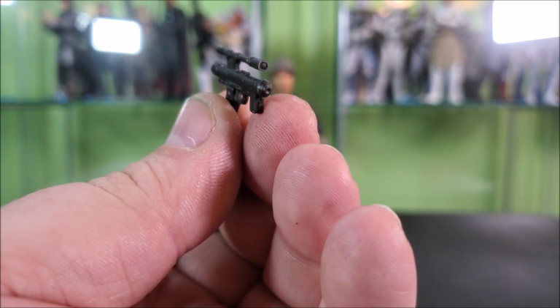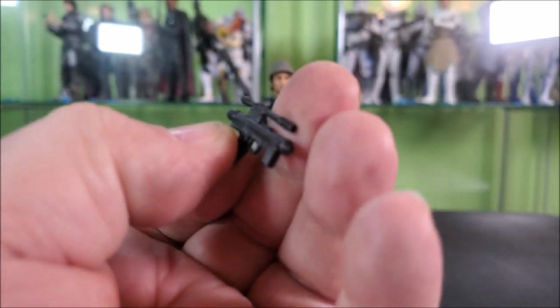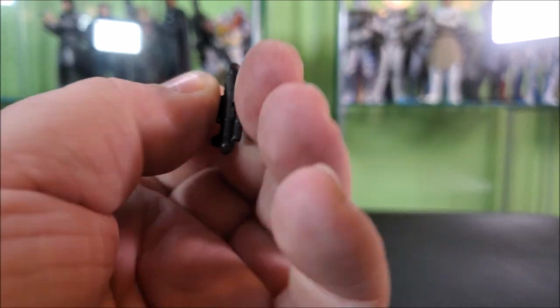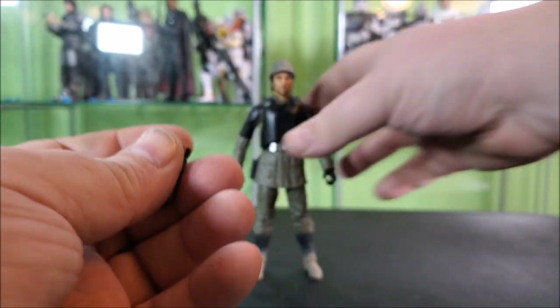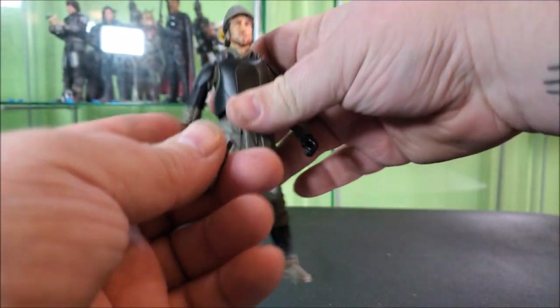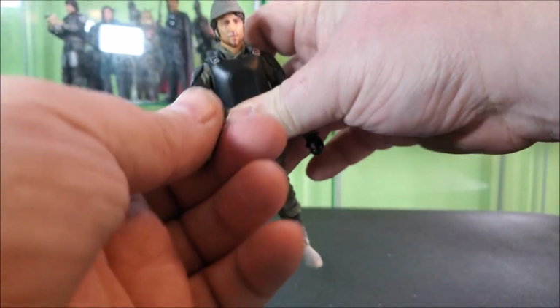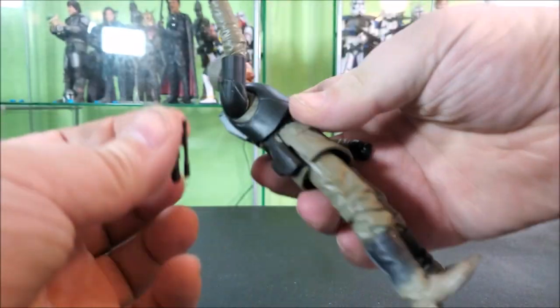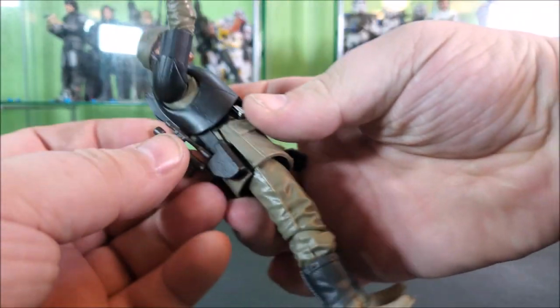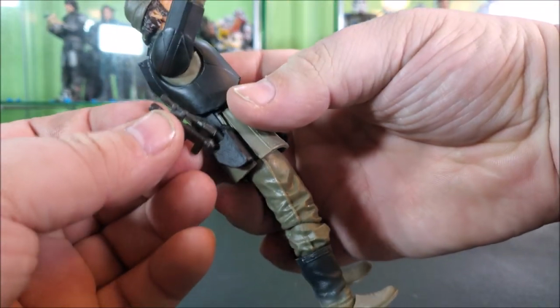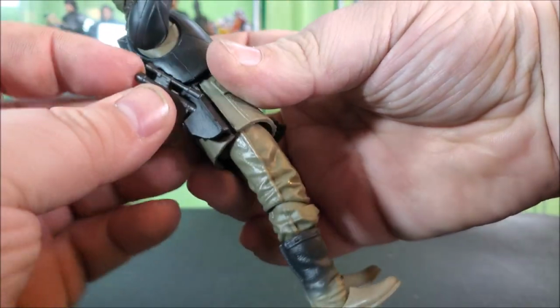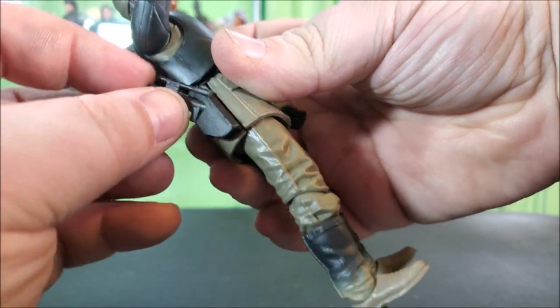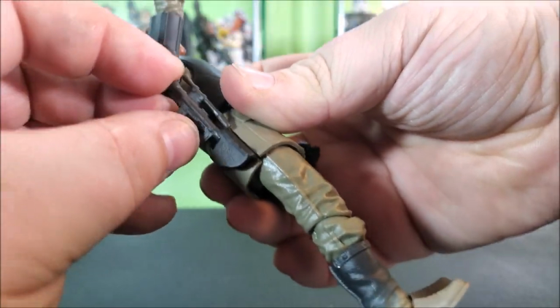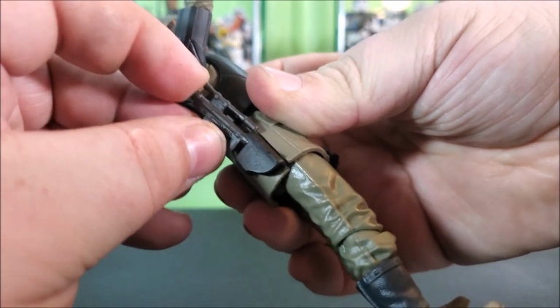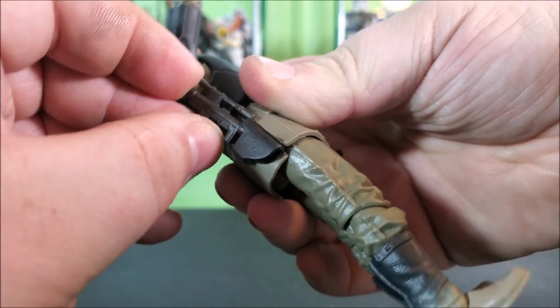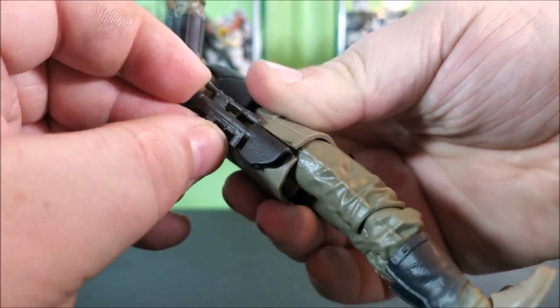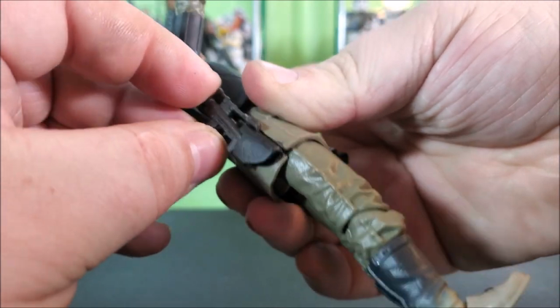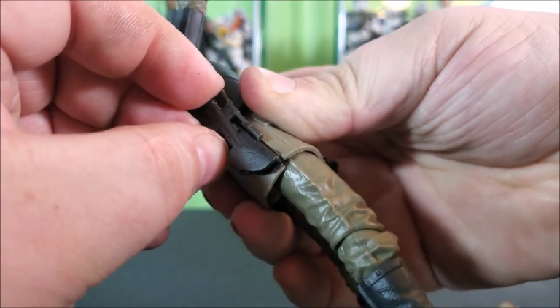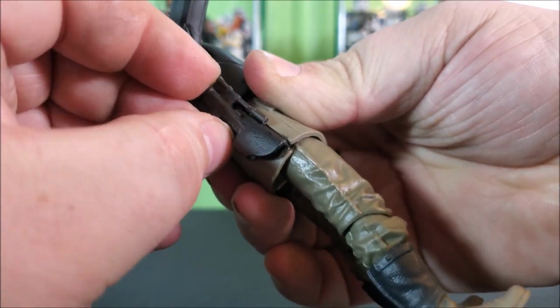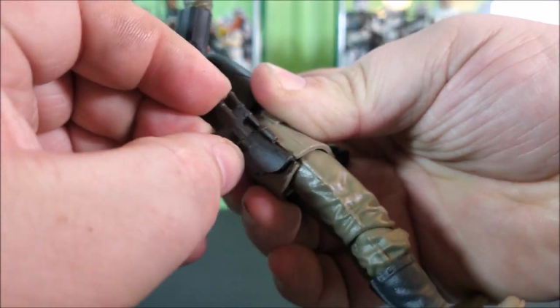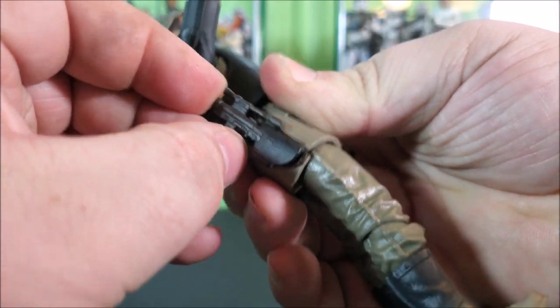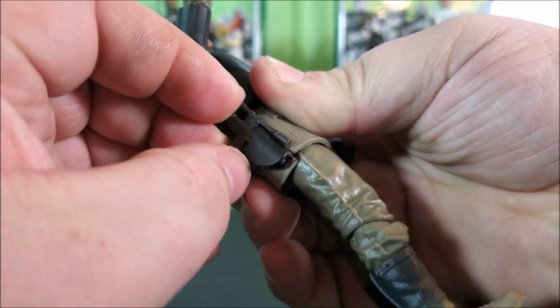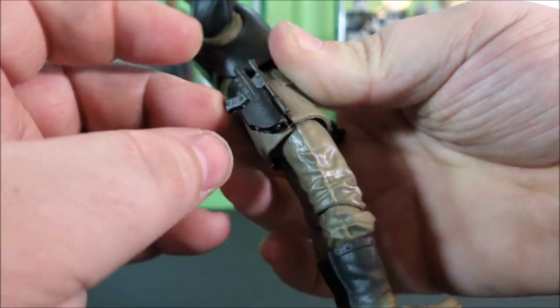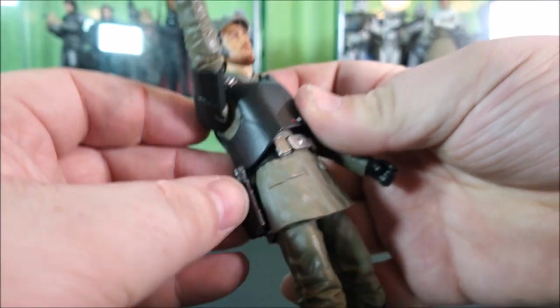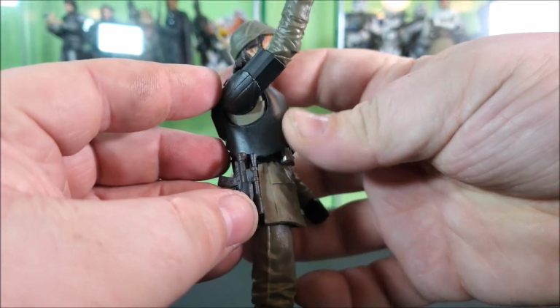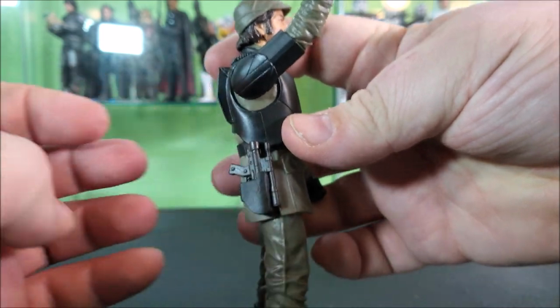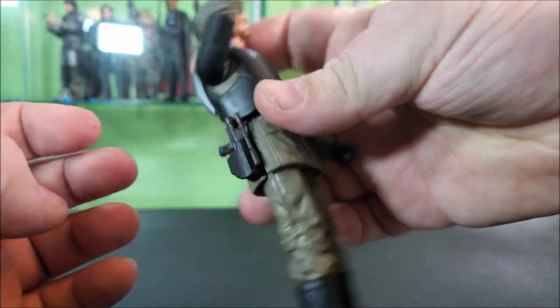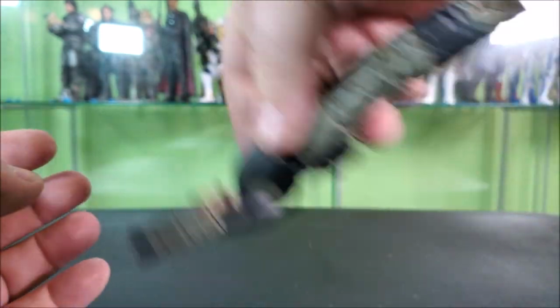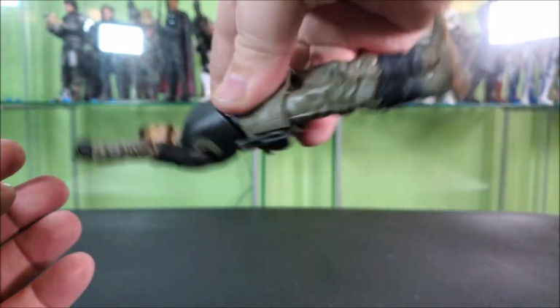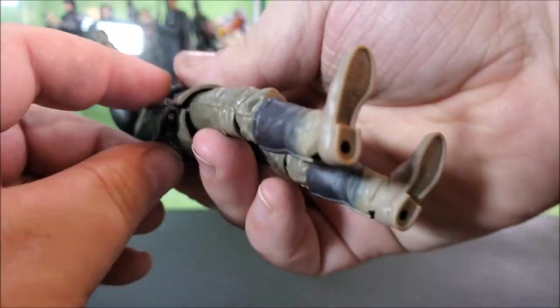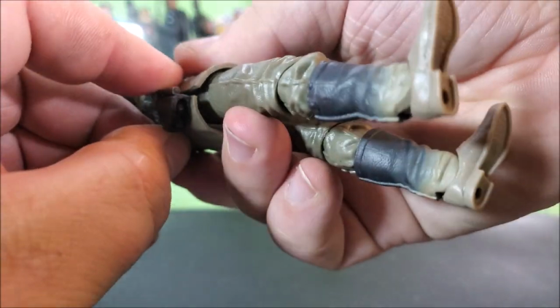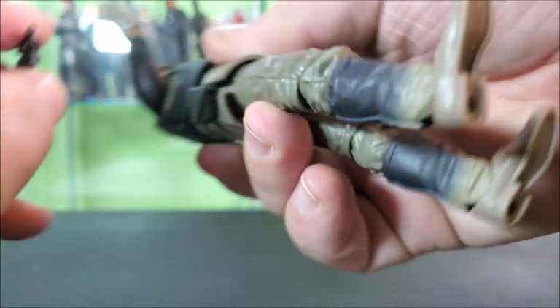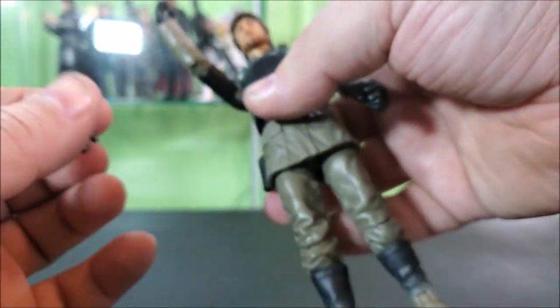He features a working holster. The scope does not go into the holster — it just slides alongside, but then the blaster works its way in. It's a little snug, but it's nice and secure. It's not going anywhere either.